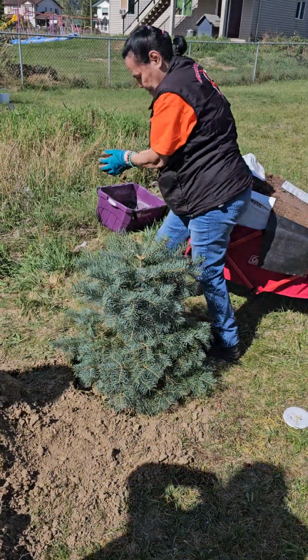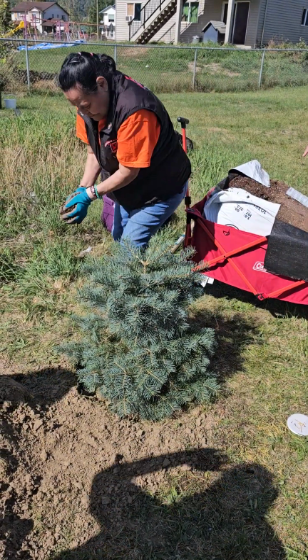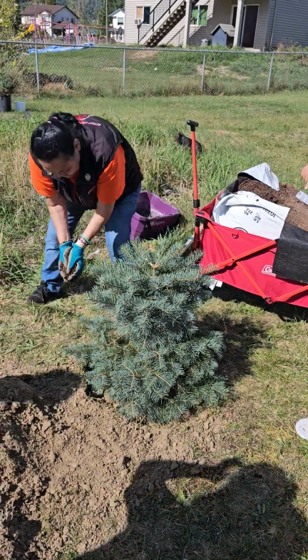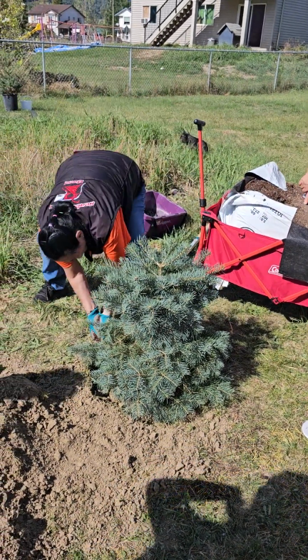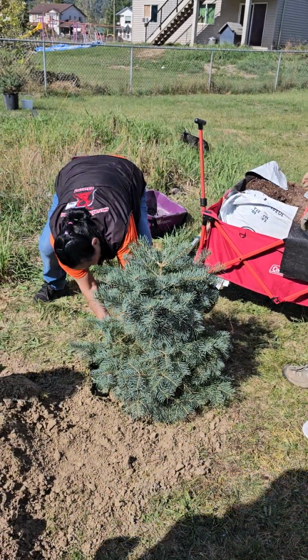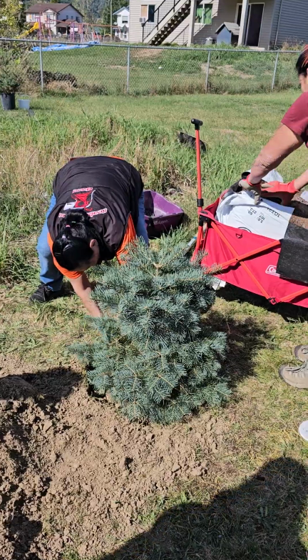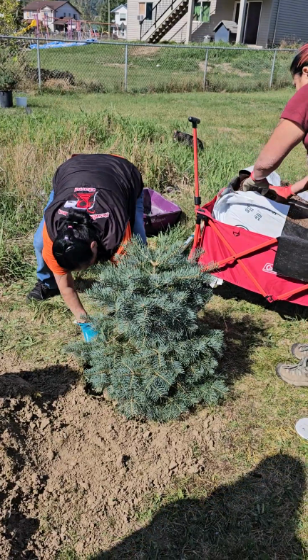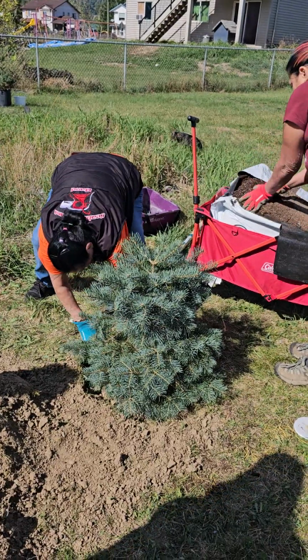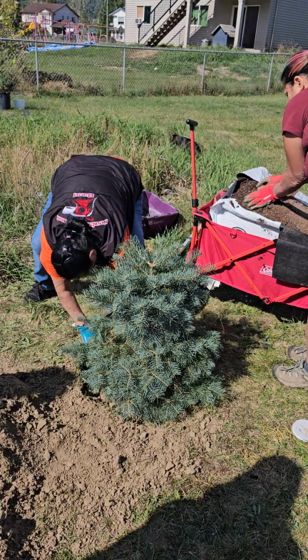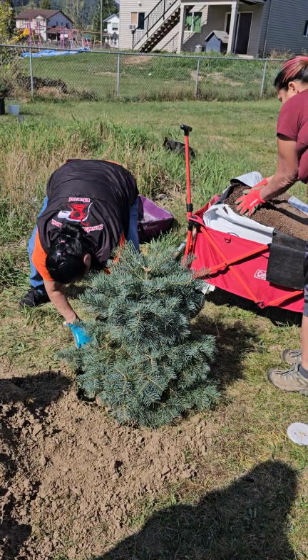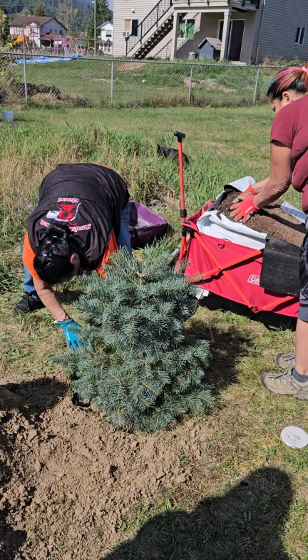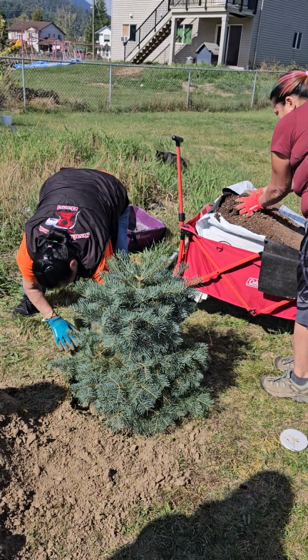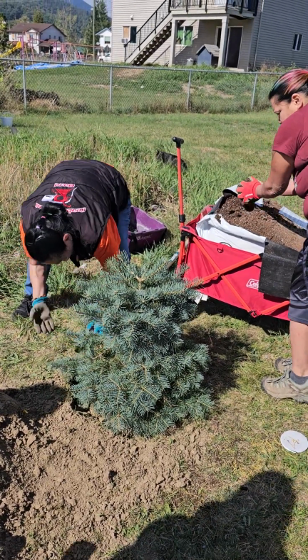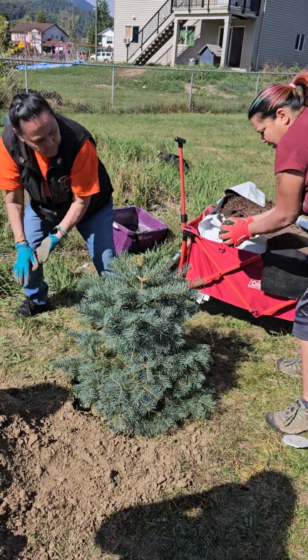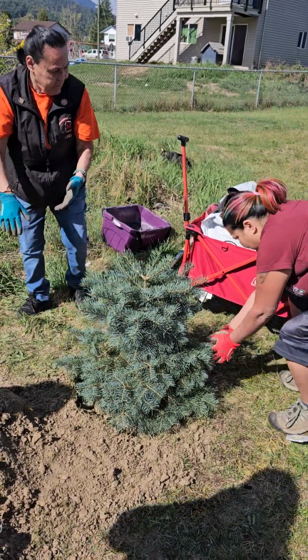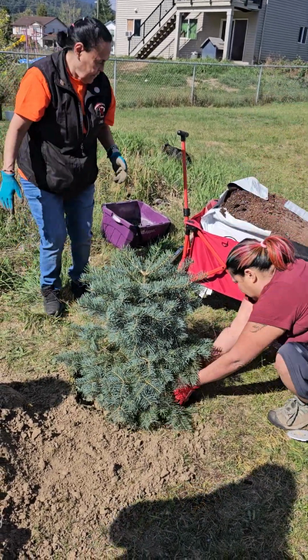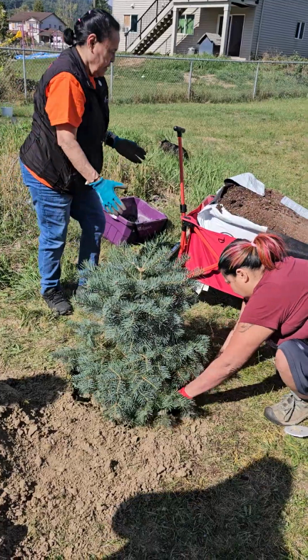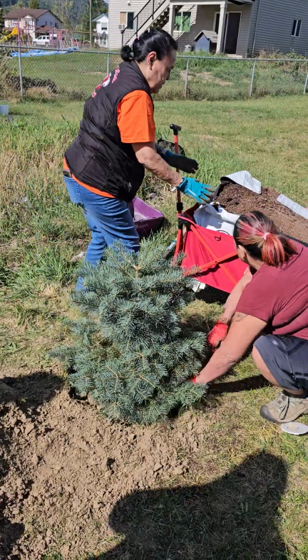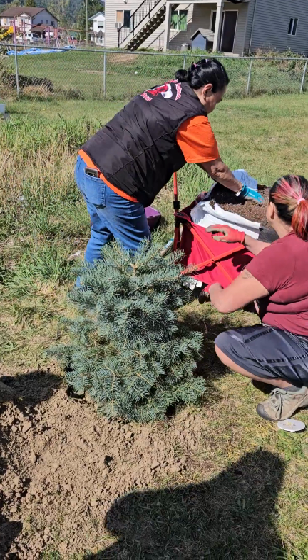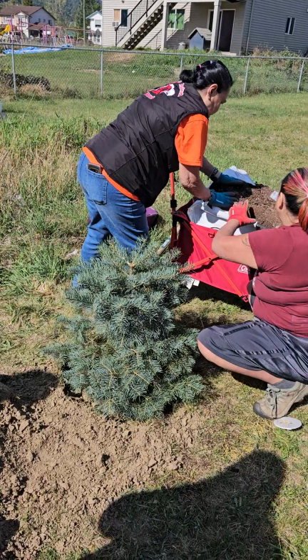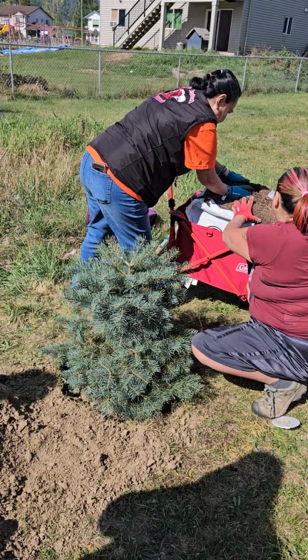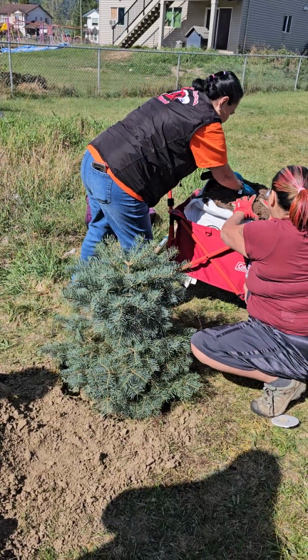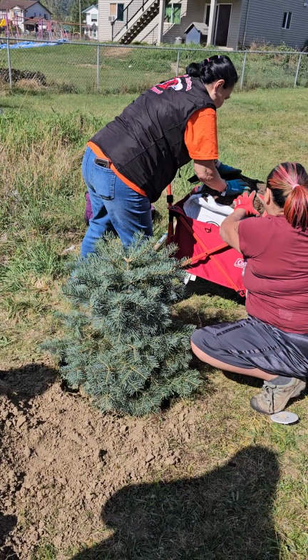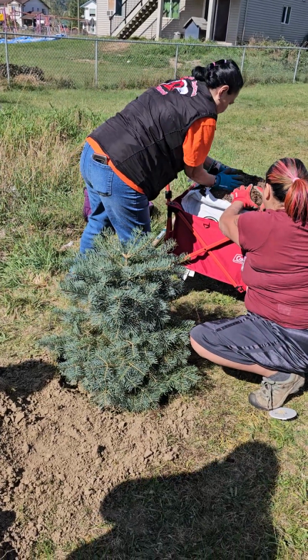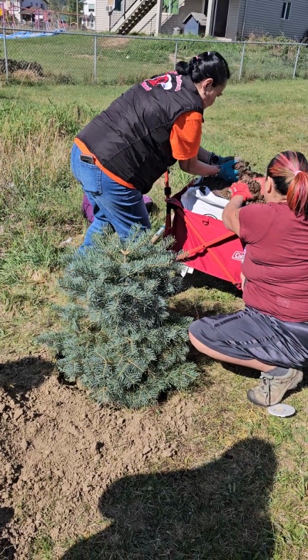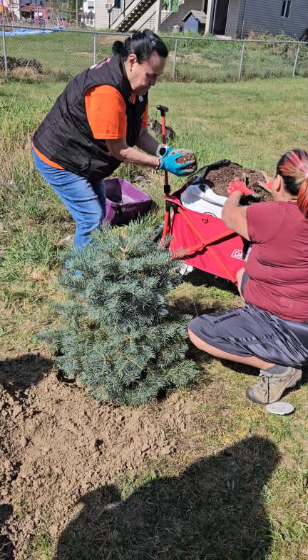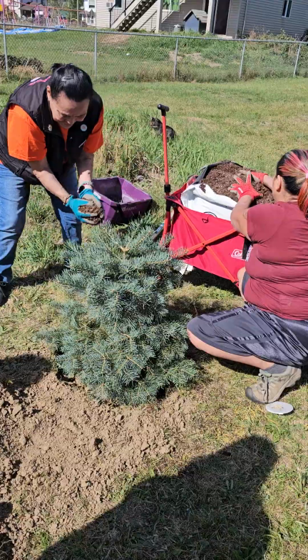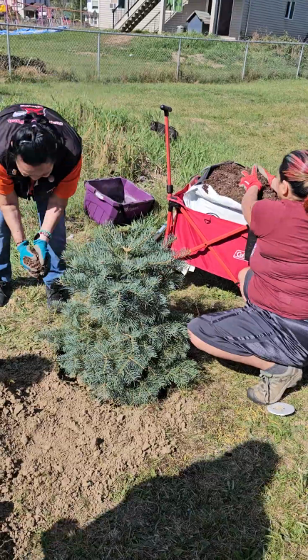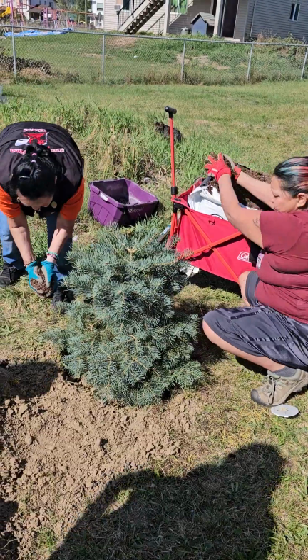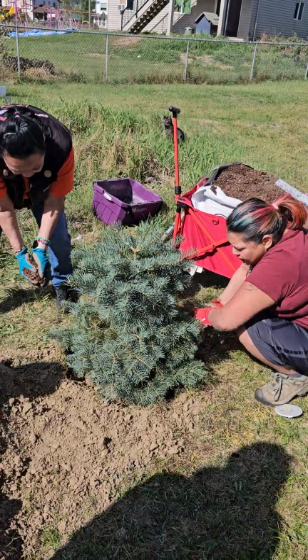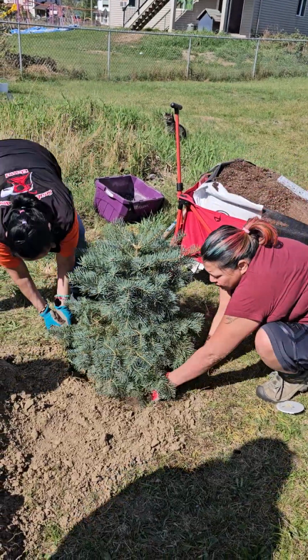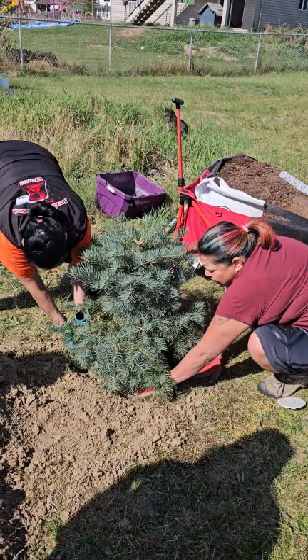Amazing how heavy this got because it got rained on twice. I barely lifted it up into that wagon. I use a lot of — not peat moss, but cocoa husks.